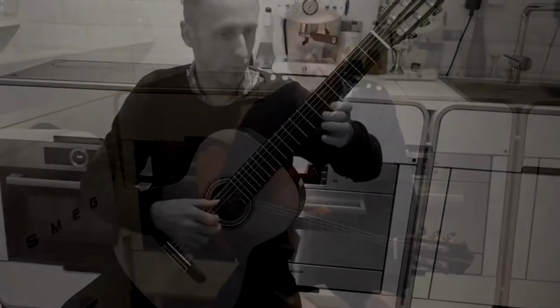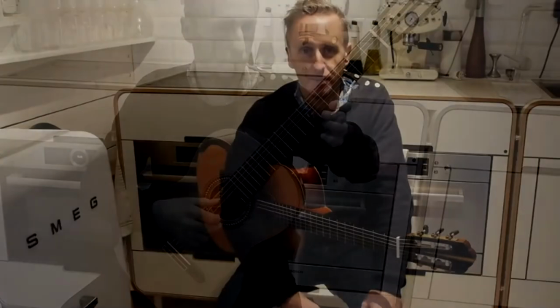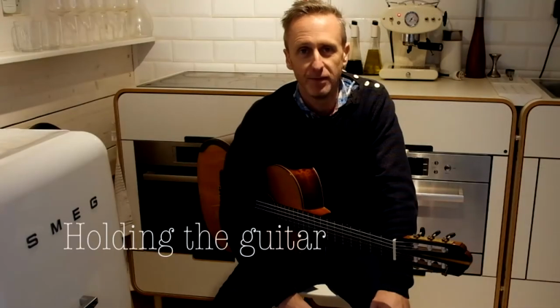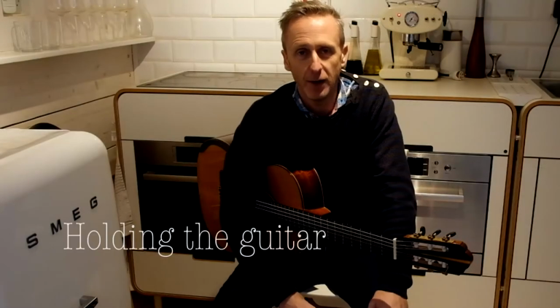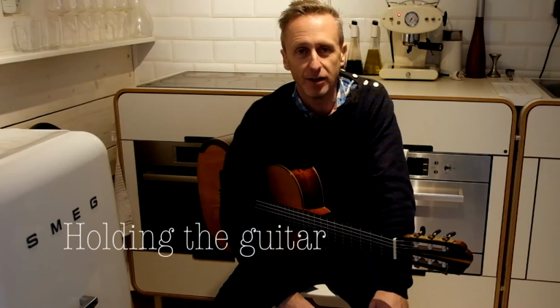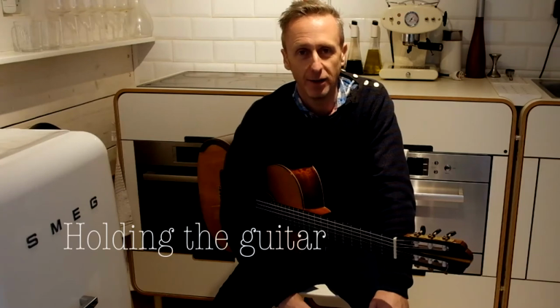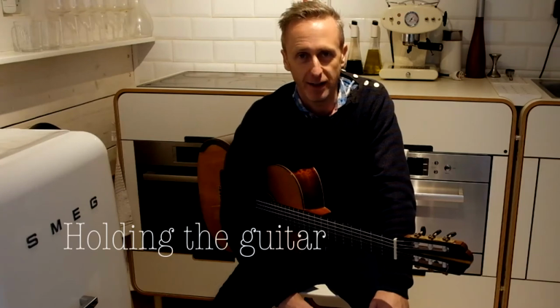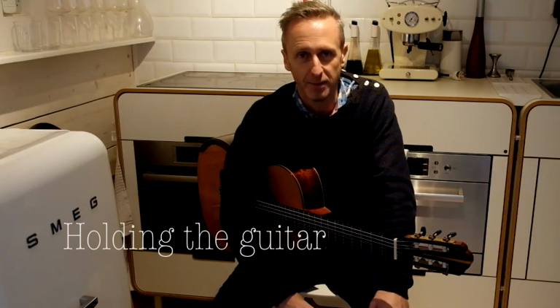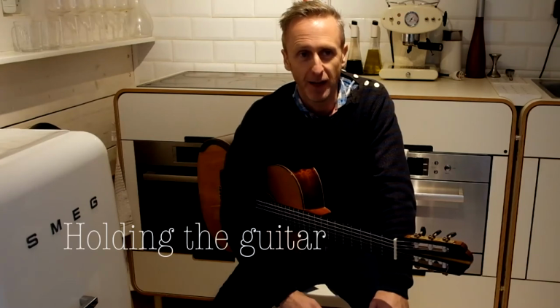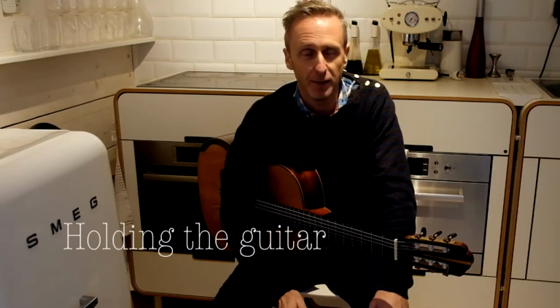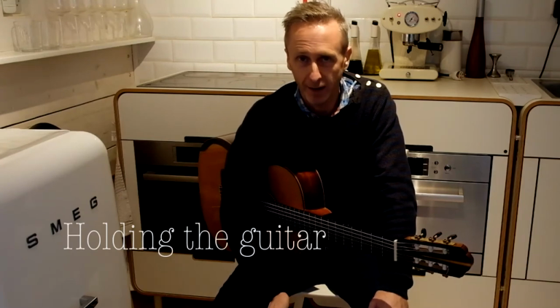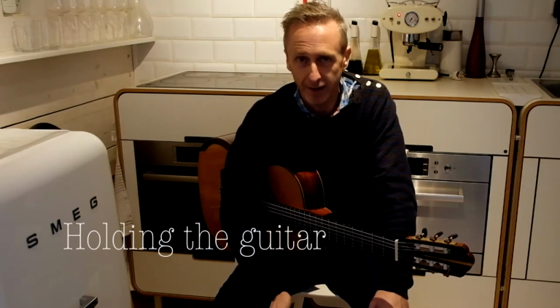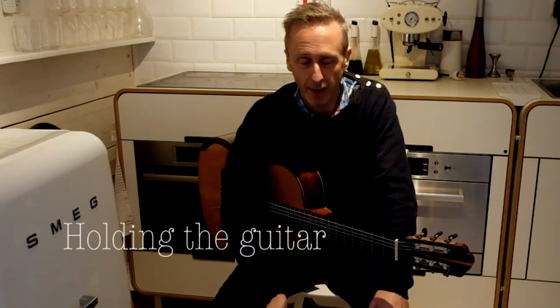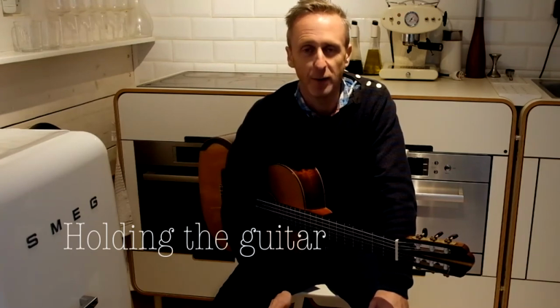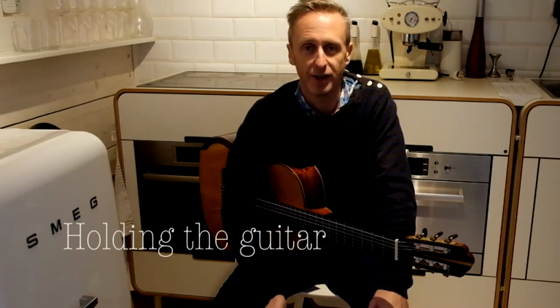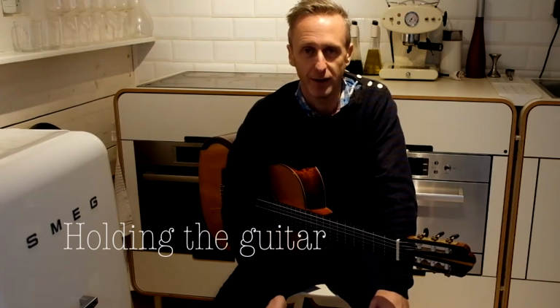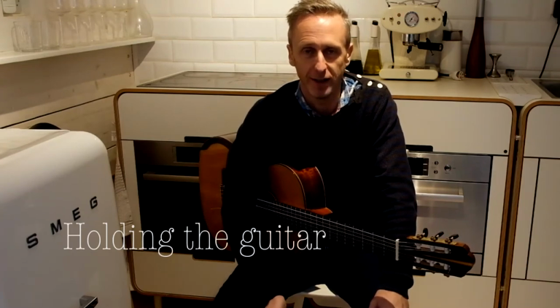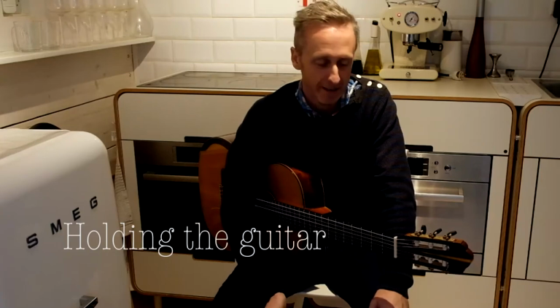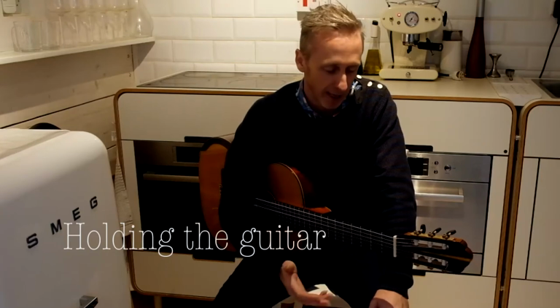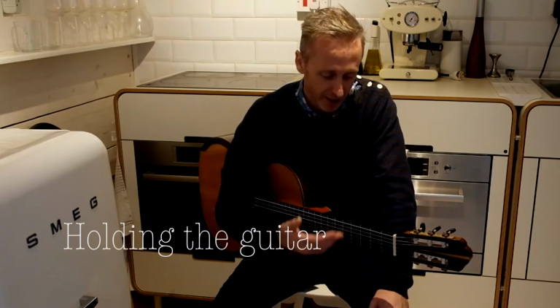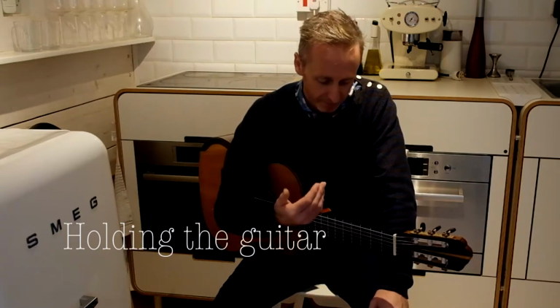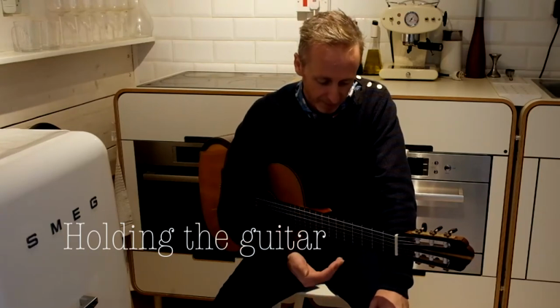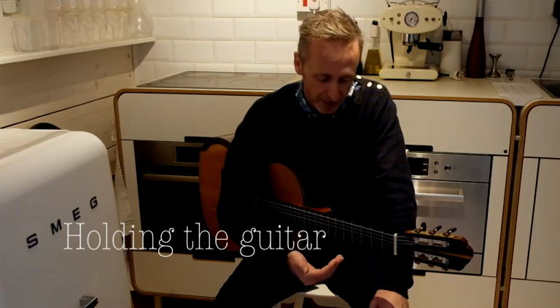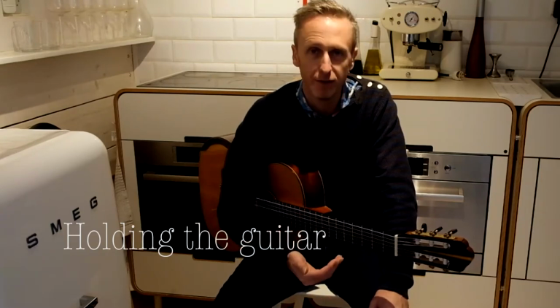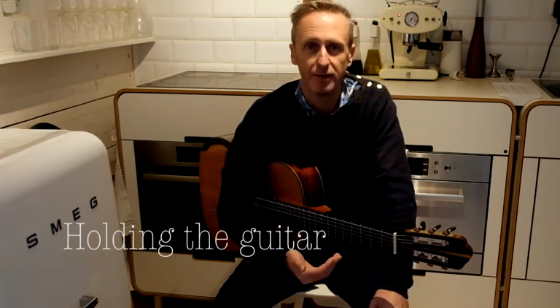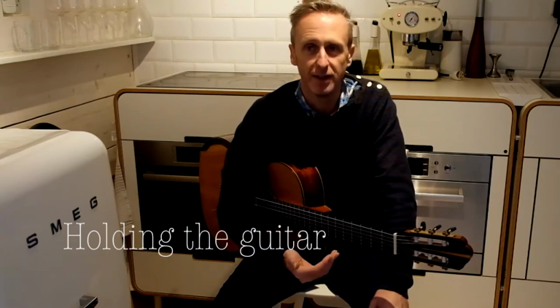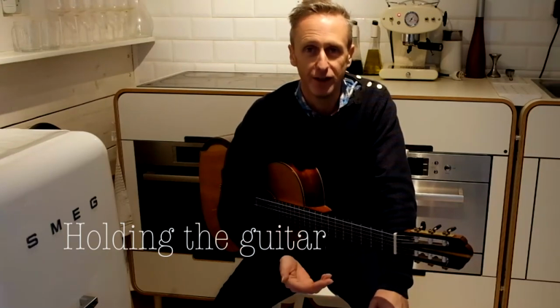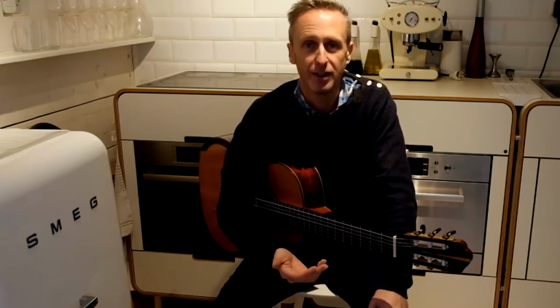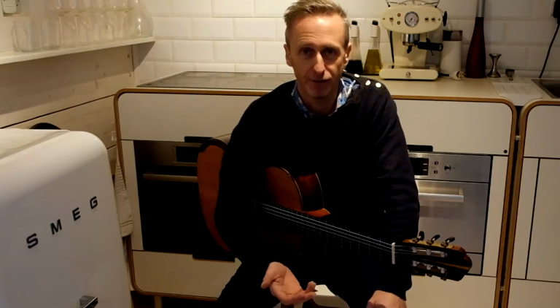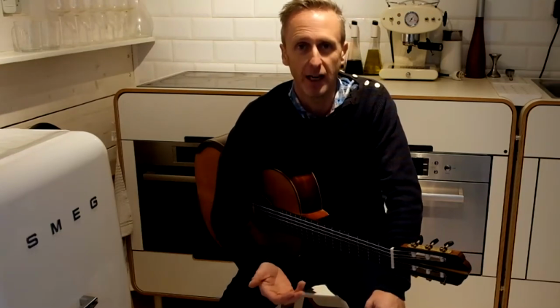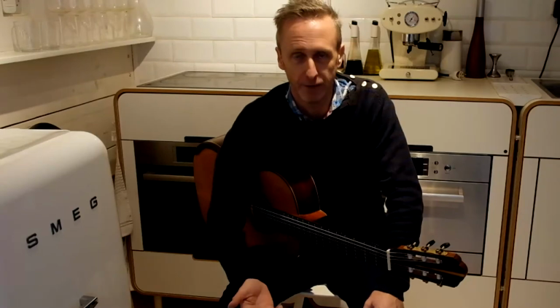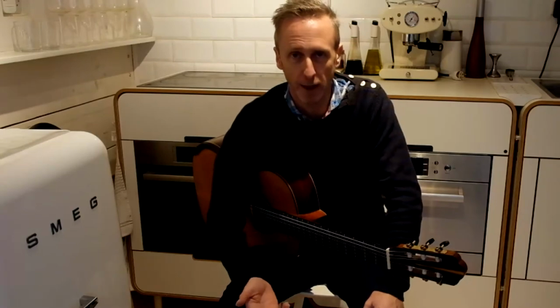Hello. Today we're going to look at holding the guitar. You may think it's so basic we can just gloss over it, but actually it is the root of good, stress-free, comfortable playing.